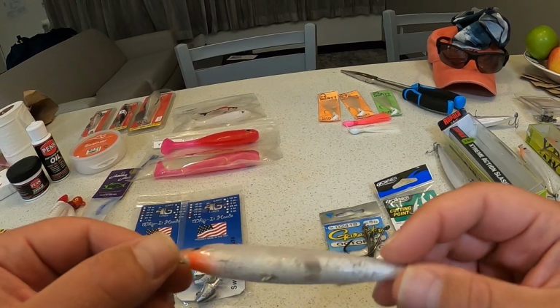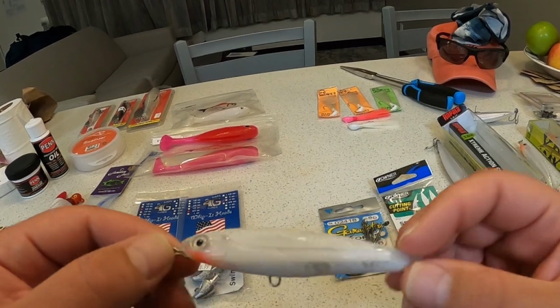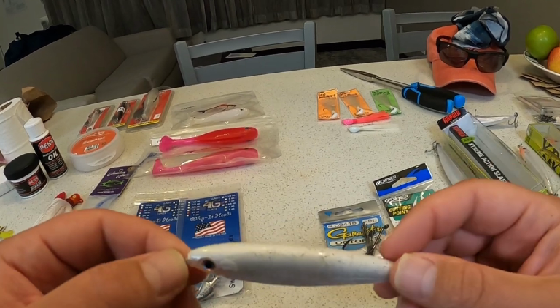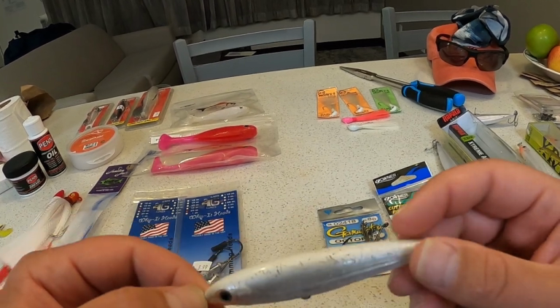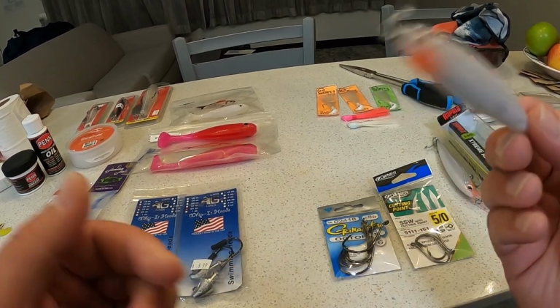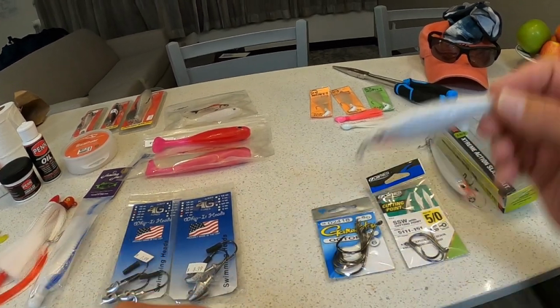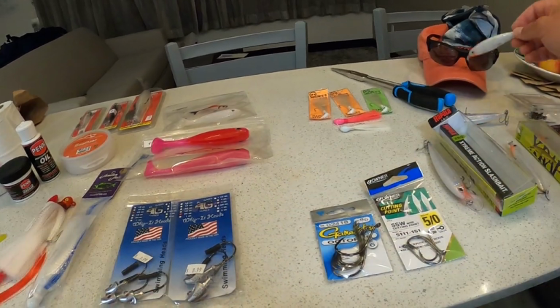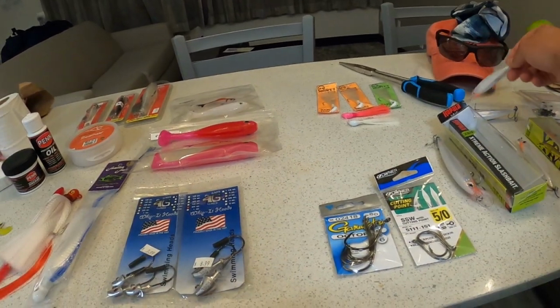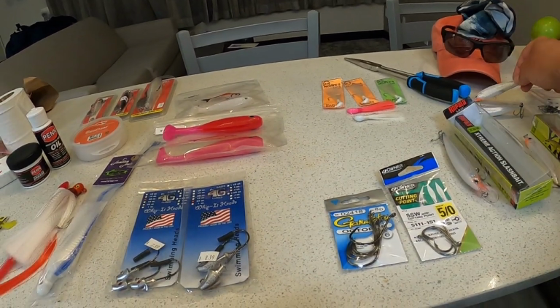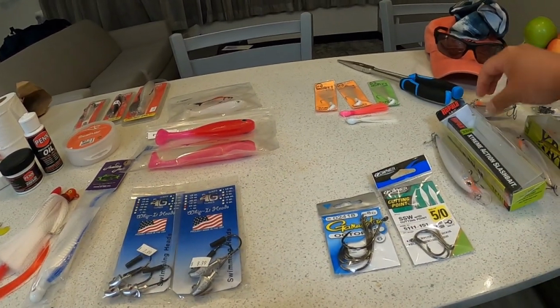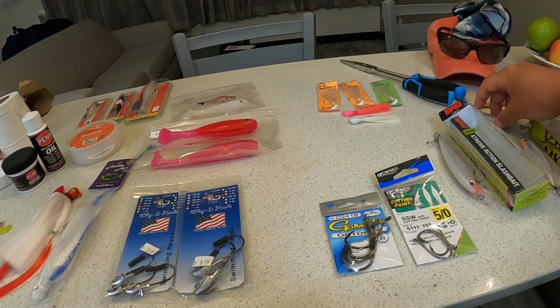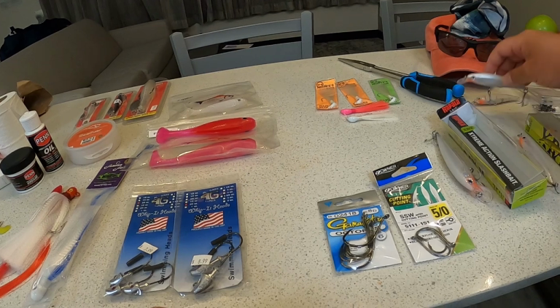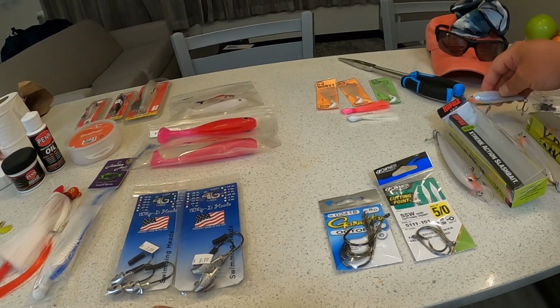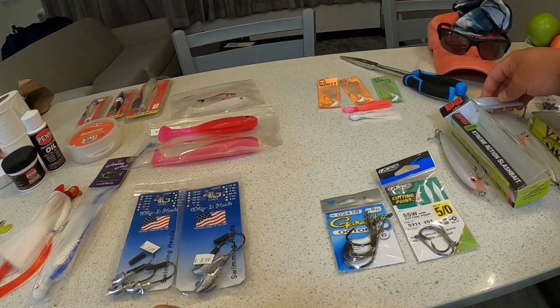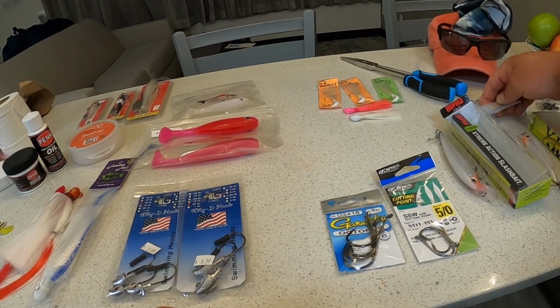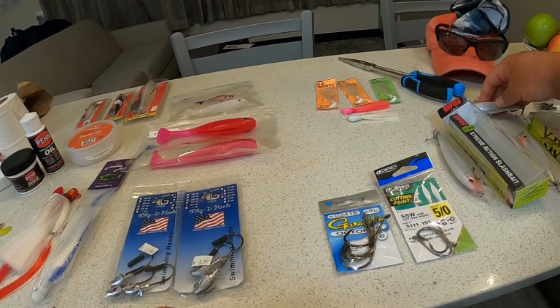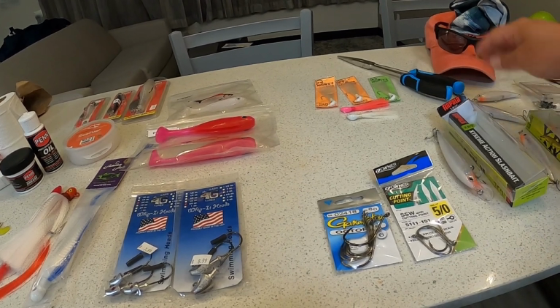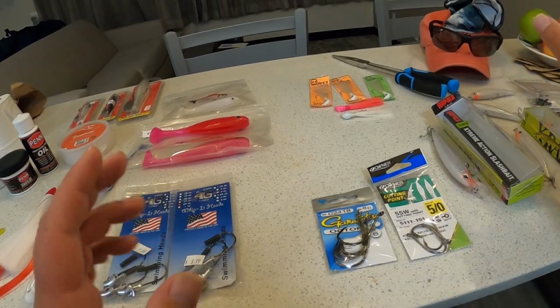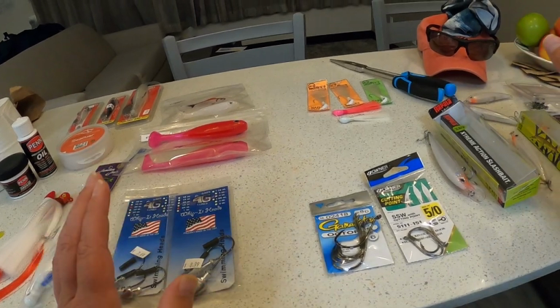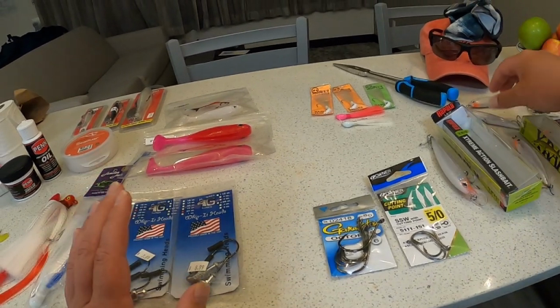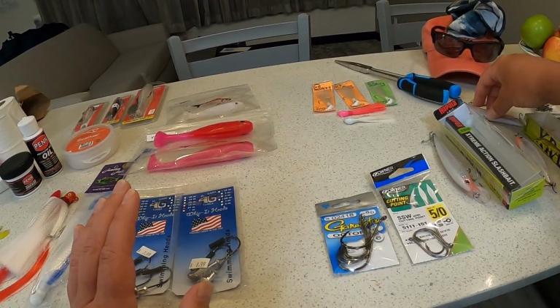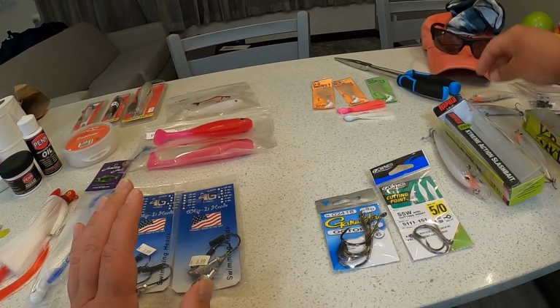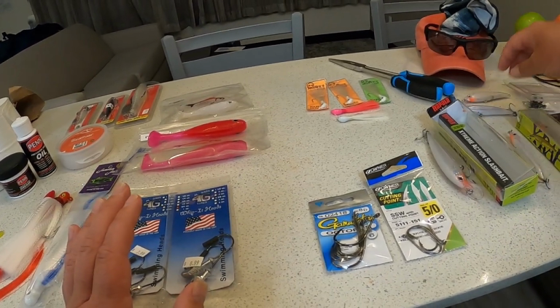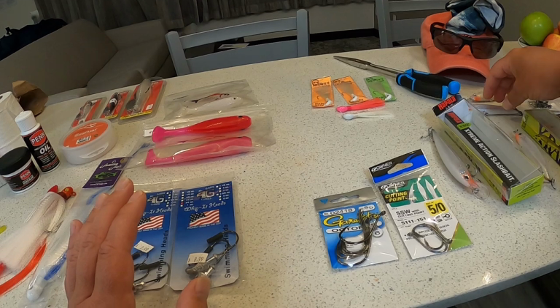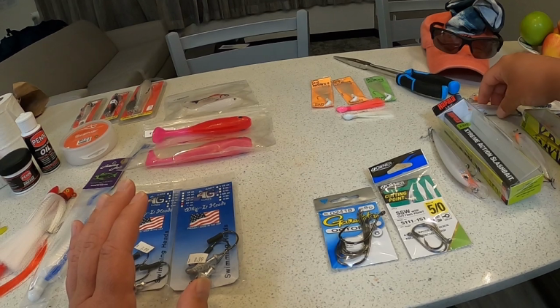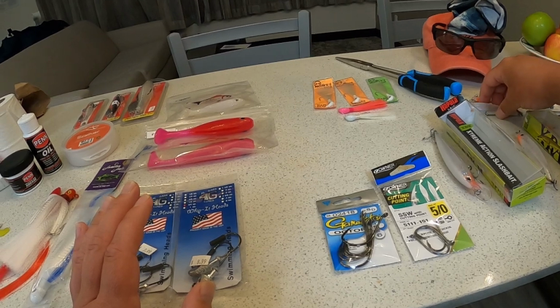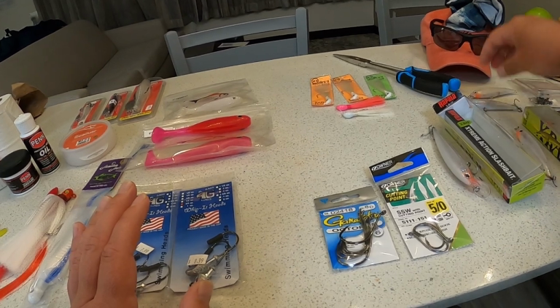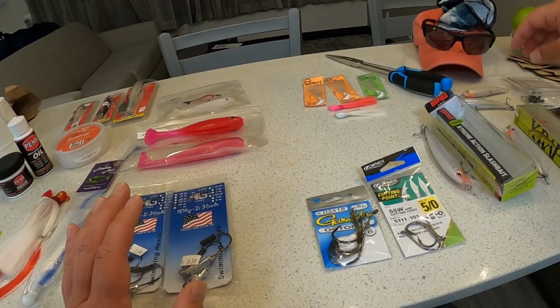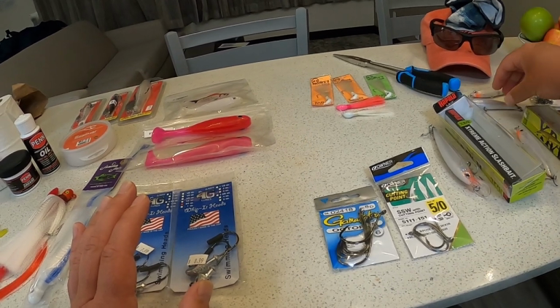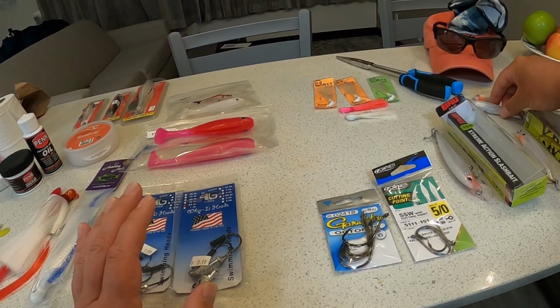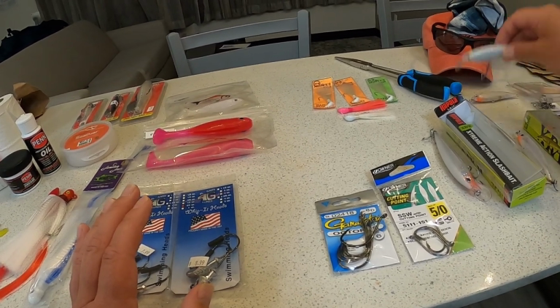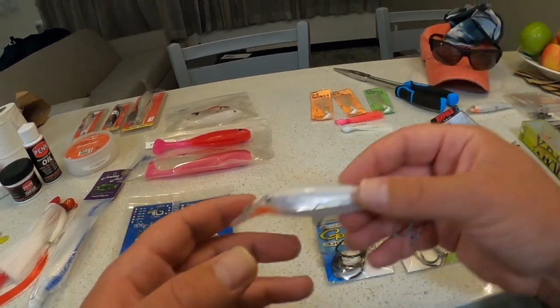They still hold up pretty good especially for the price you pay. I would highly recommend the X-wrap over a Yo-Zuri any day, and that's what I've been using.